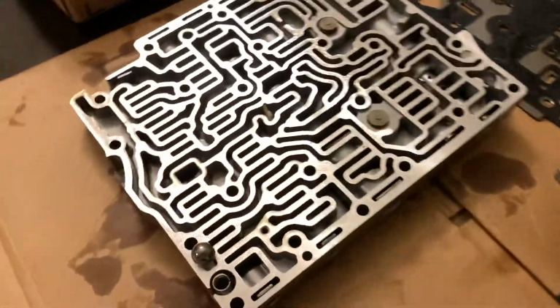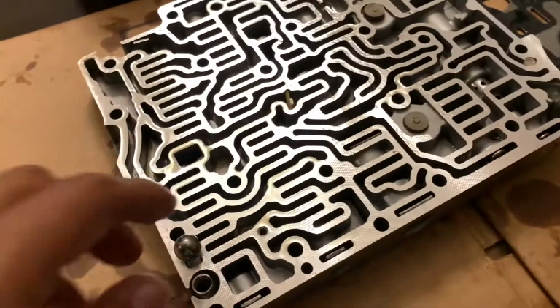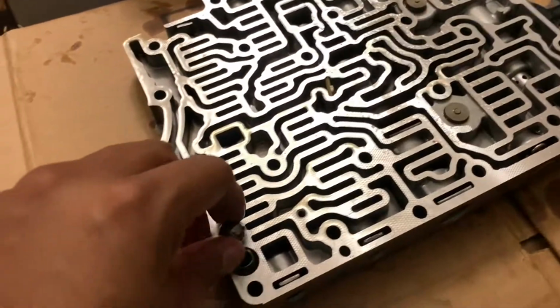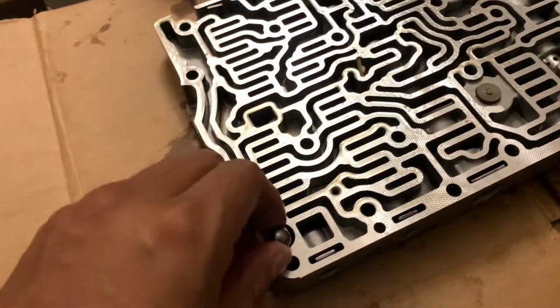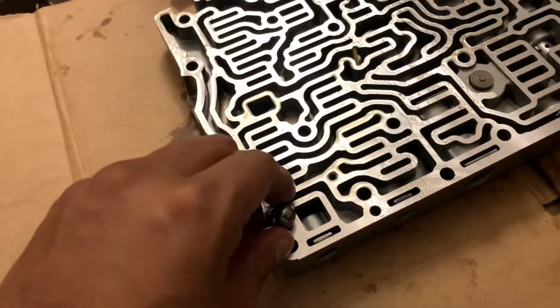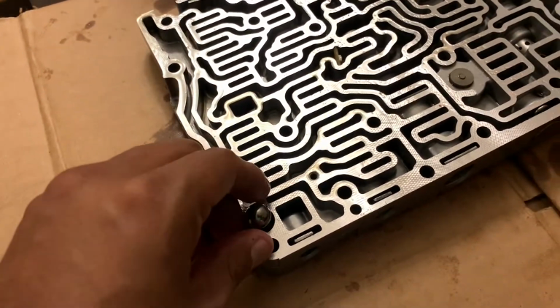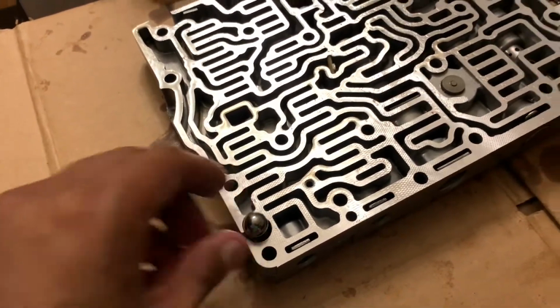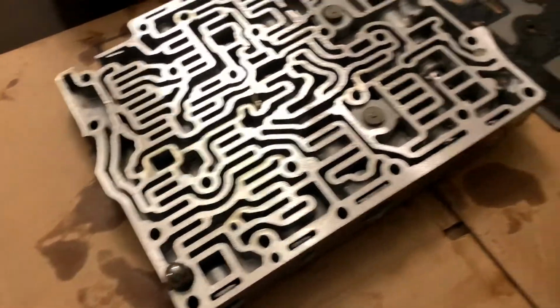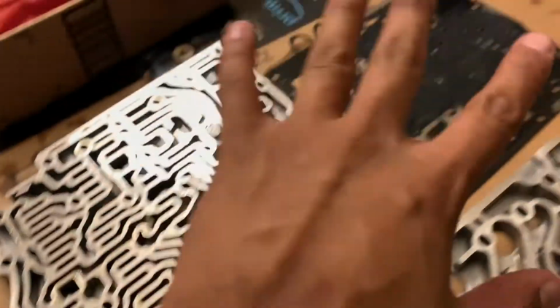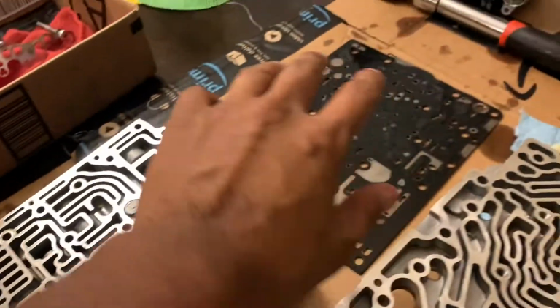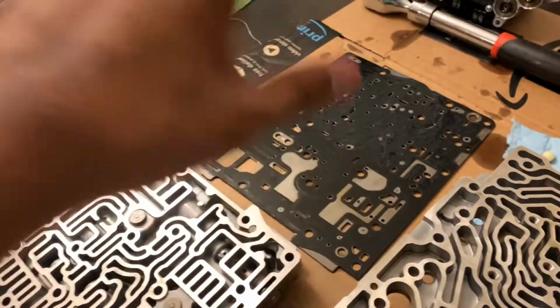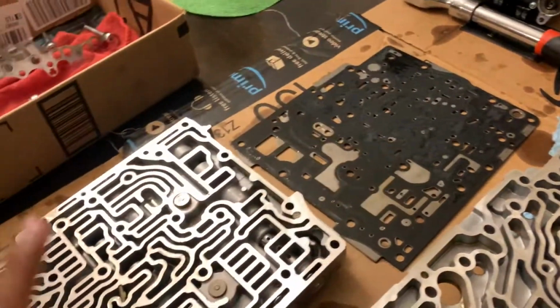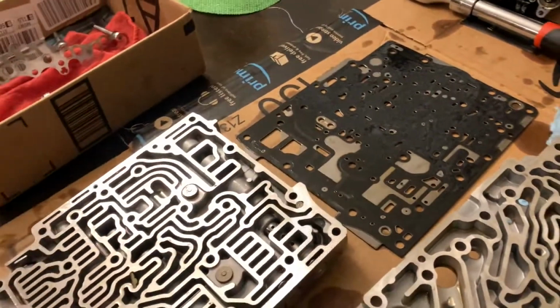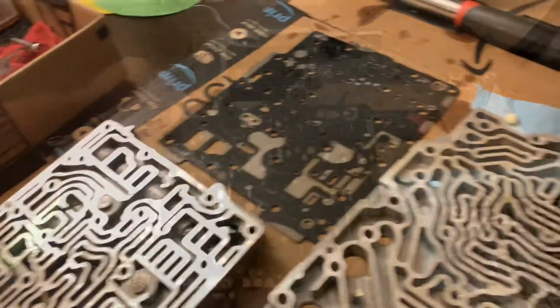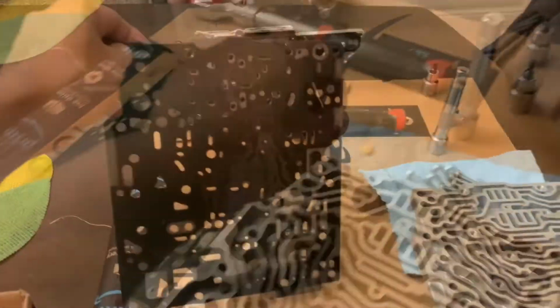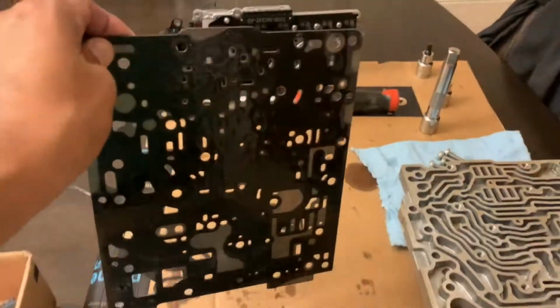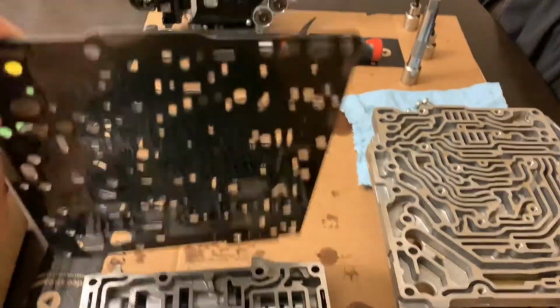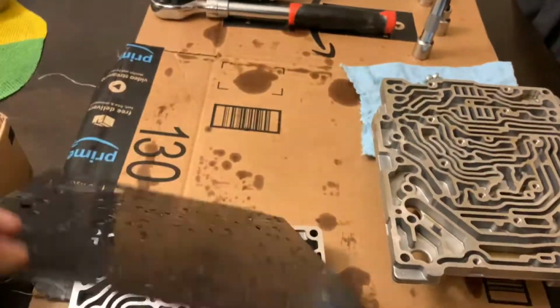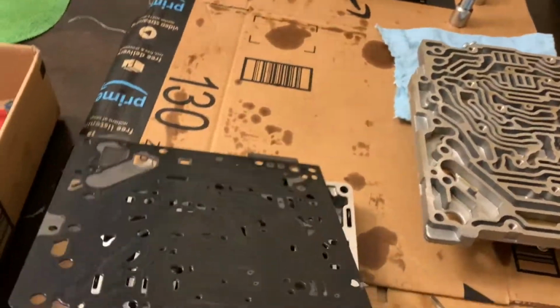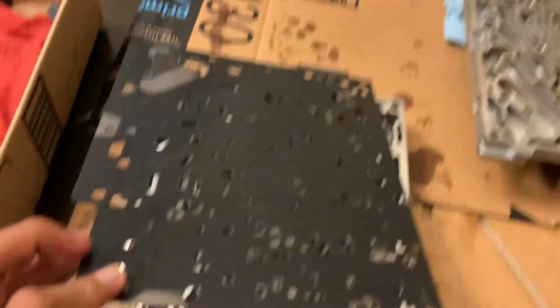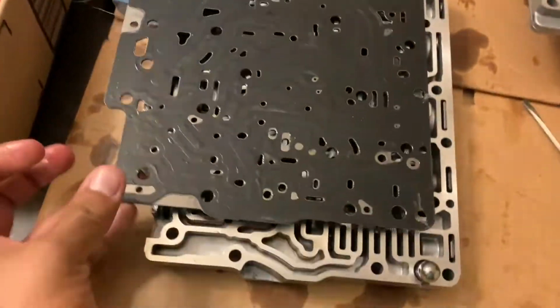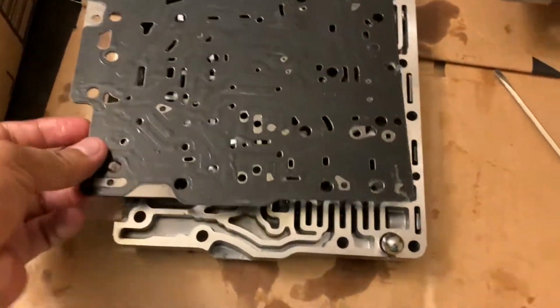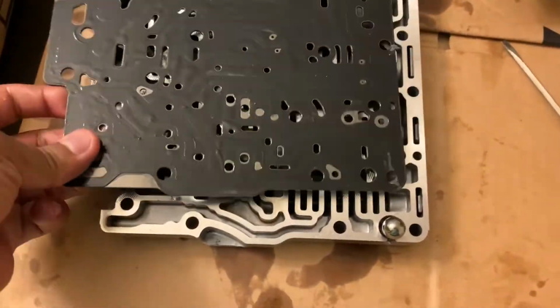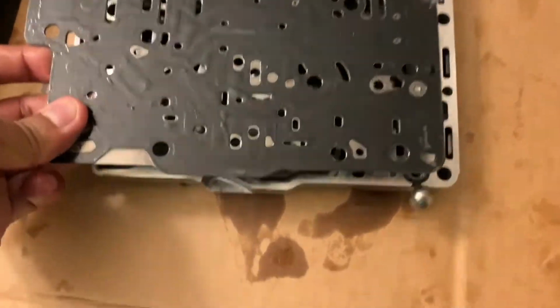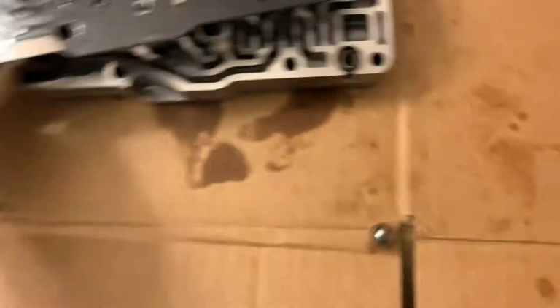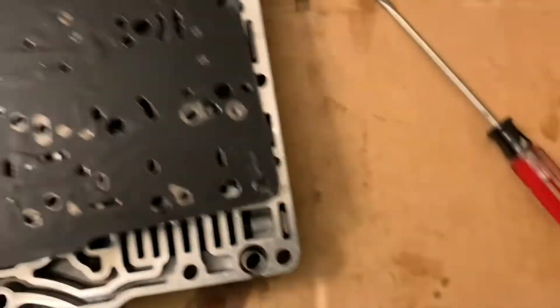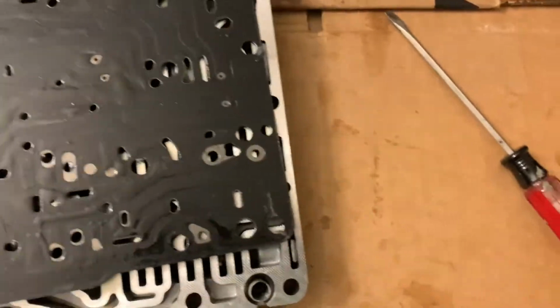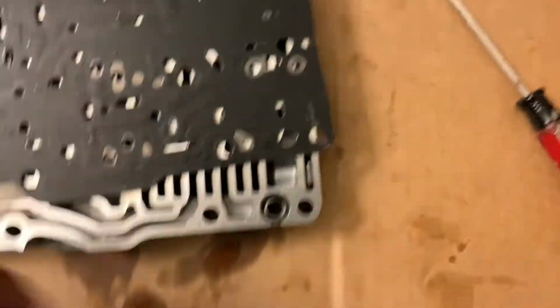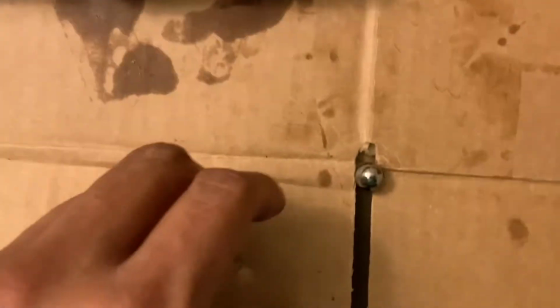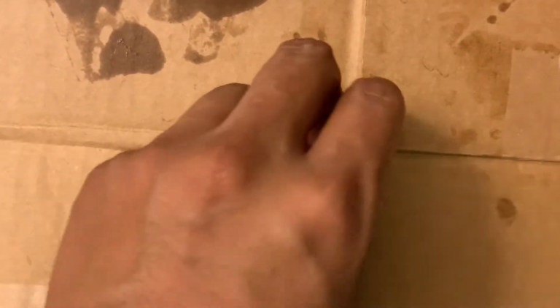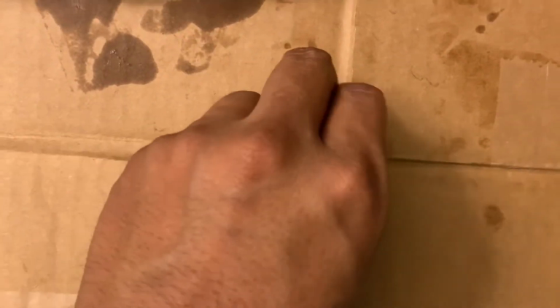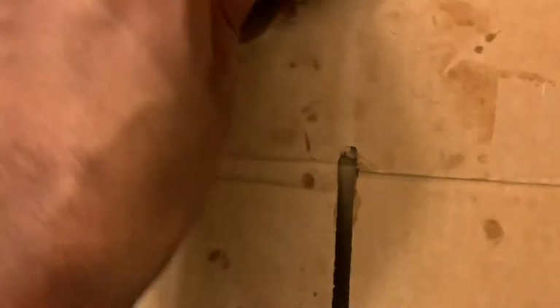That should be it. Now we can put this back on — just put this on here like so, and you don't want to lose that.